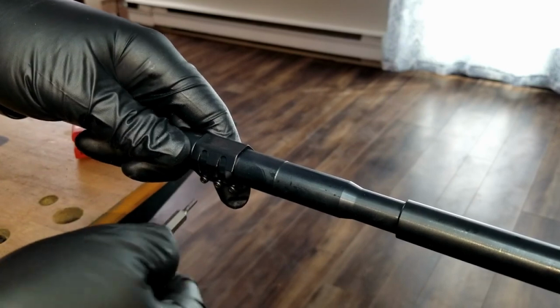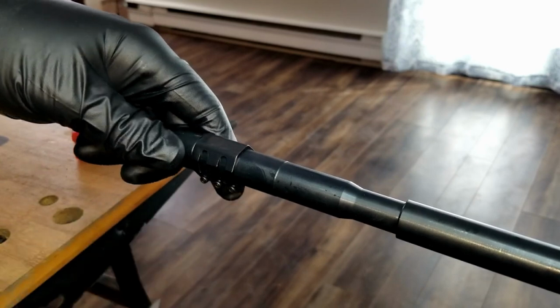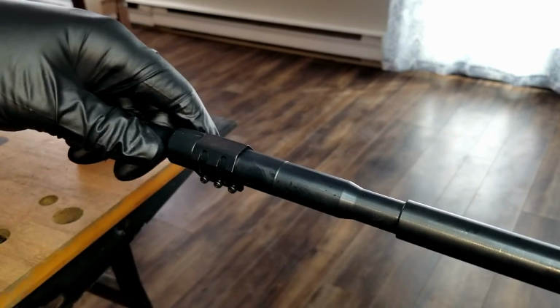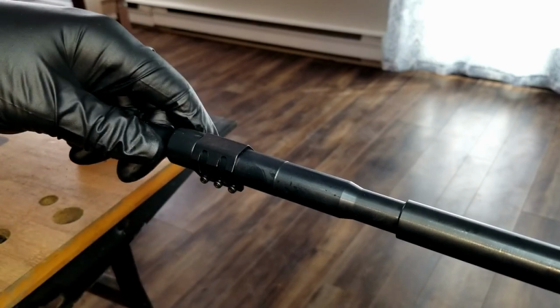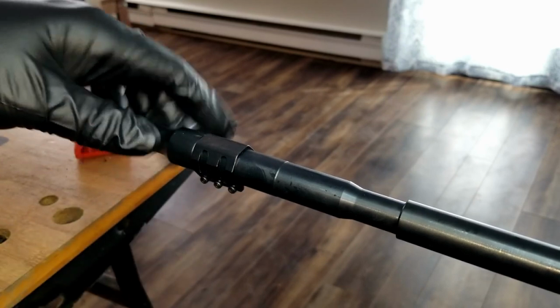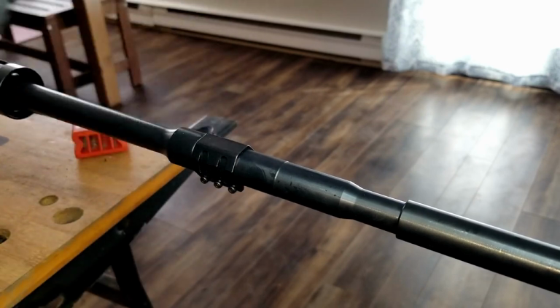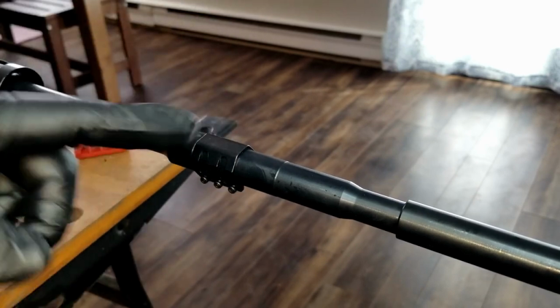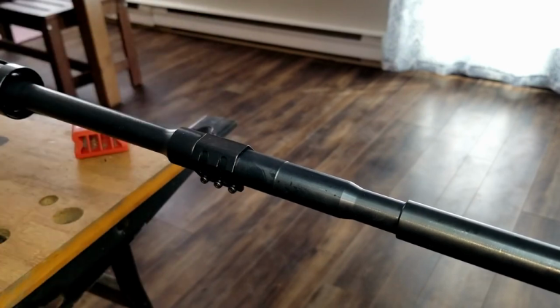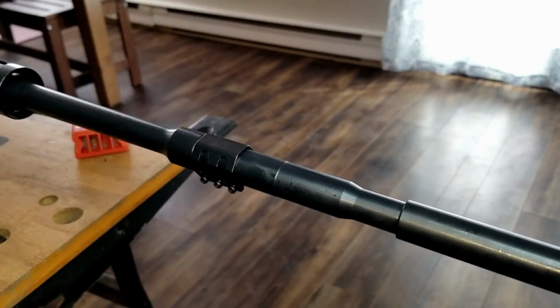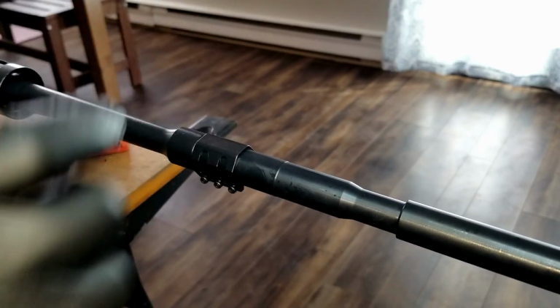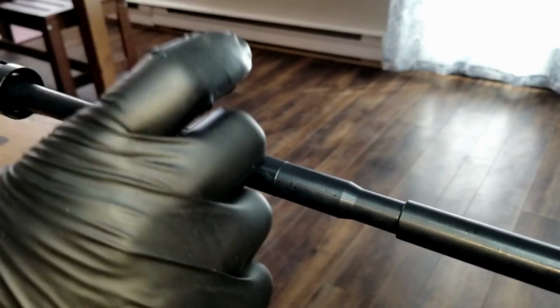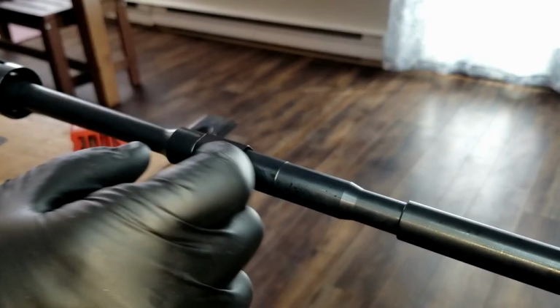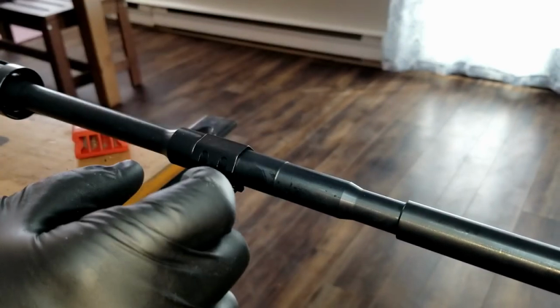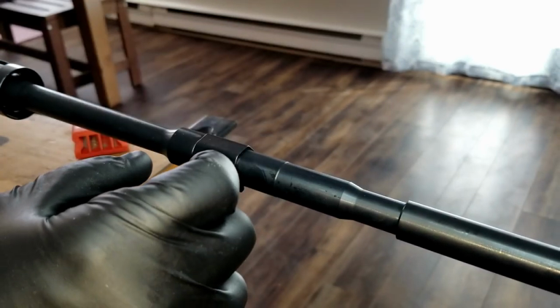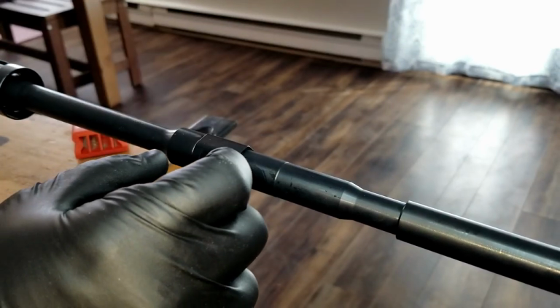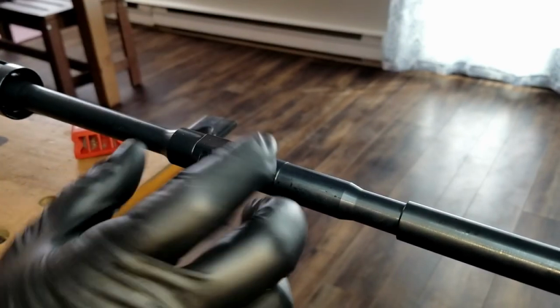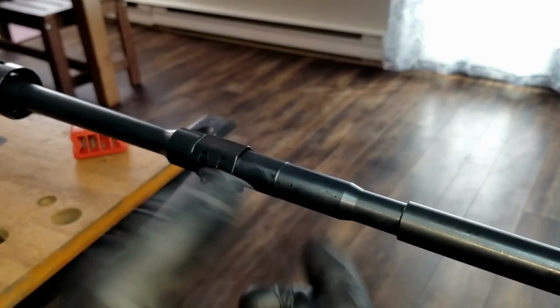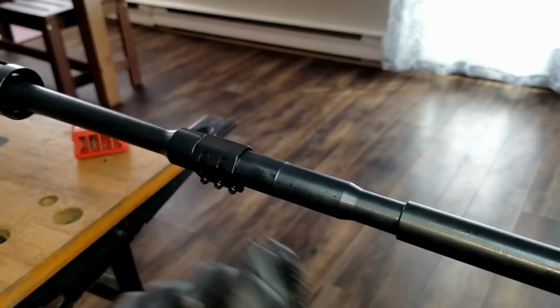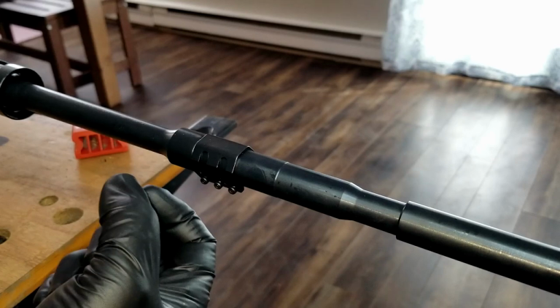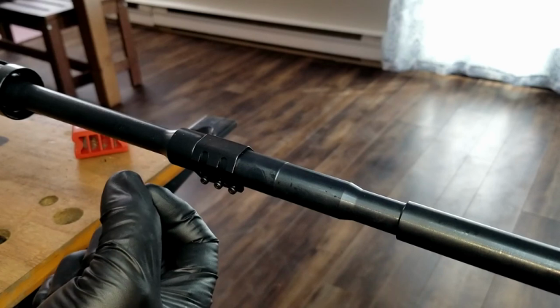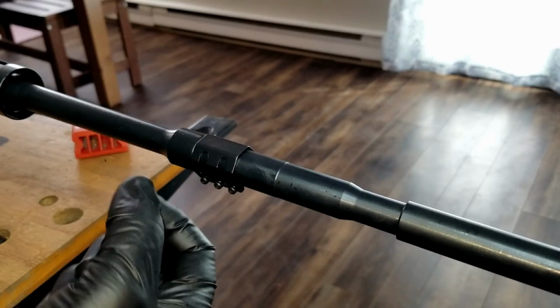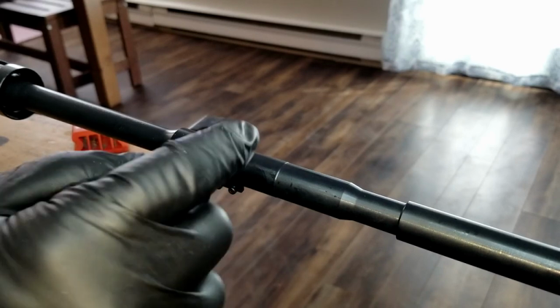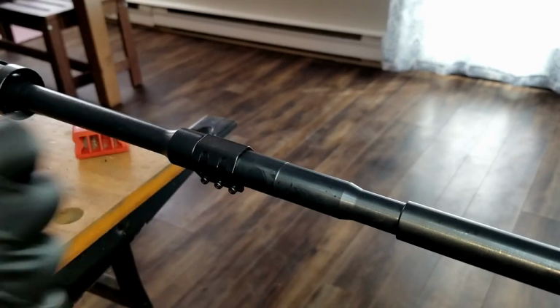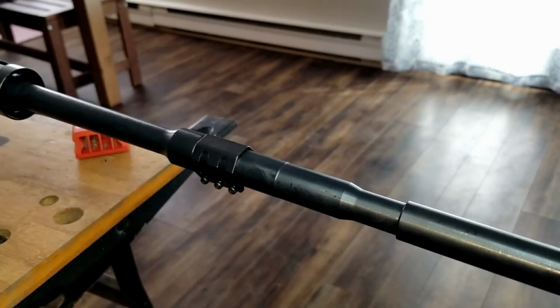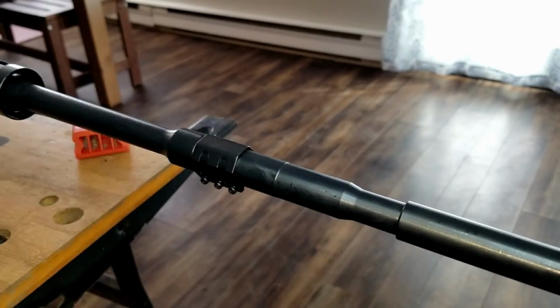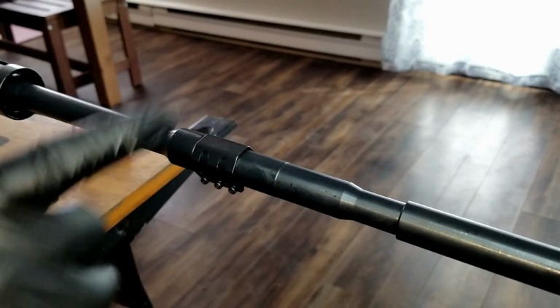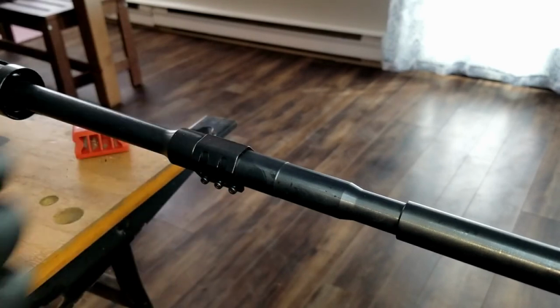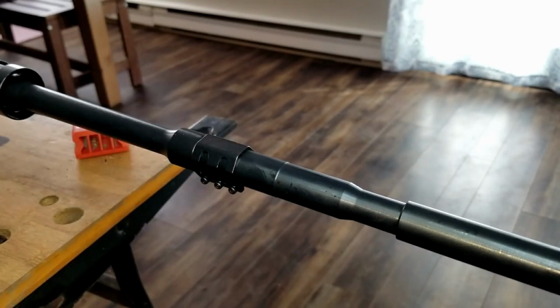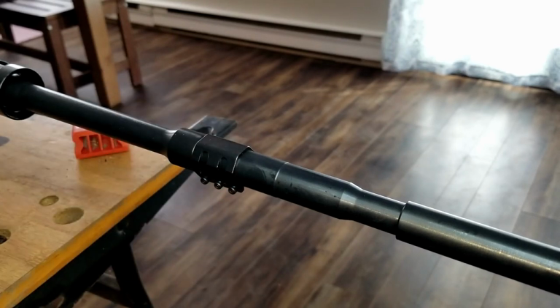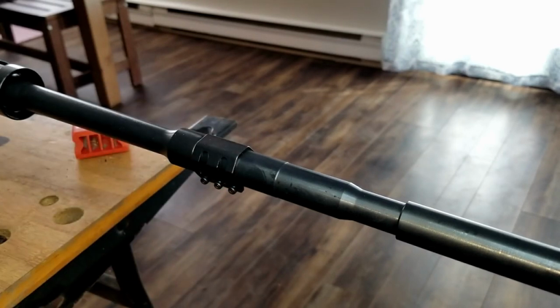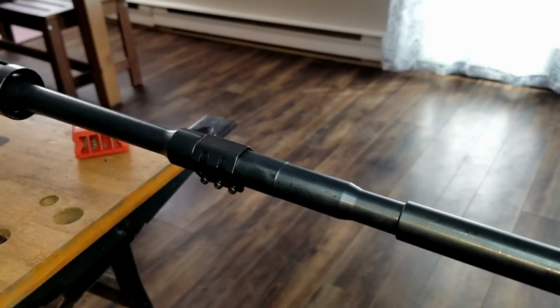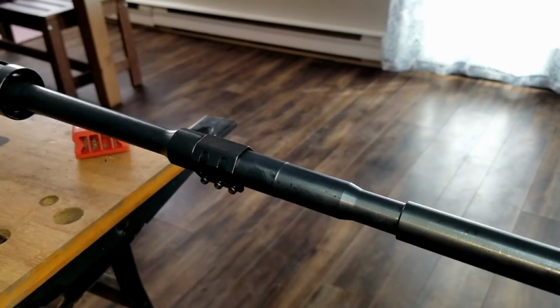Alternatively, you could use a gas block turned backwards to block this as well, but I'm going to be using this.